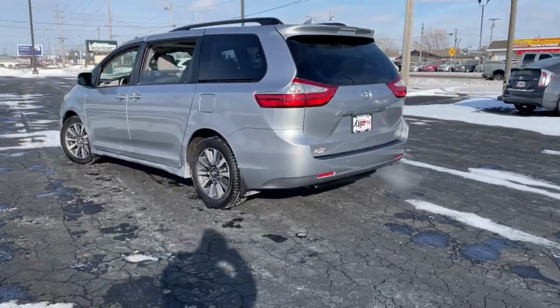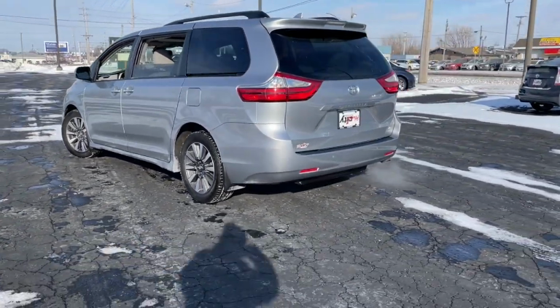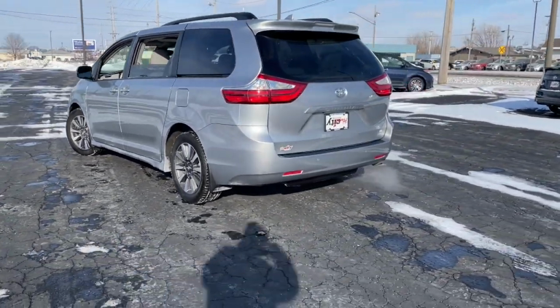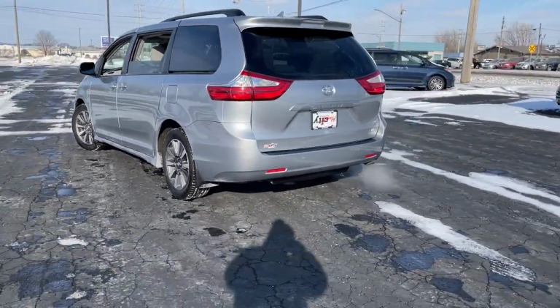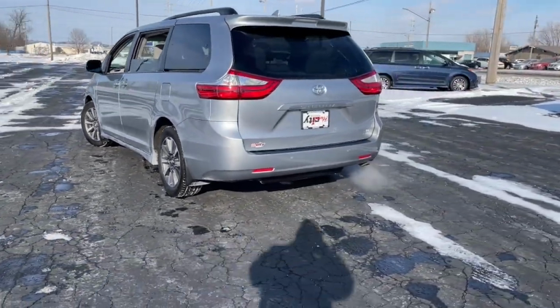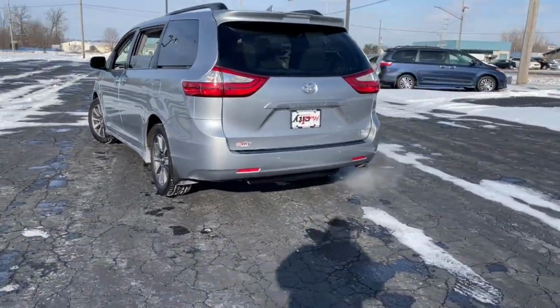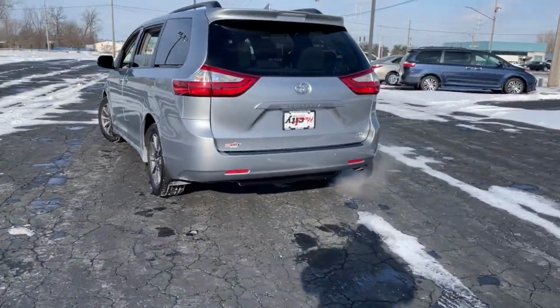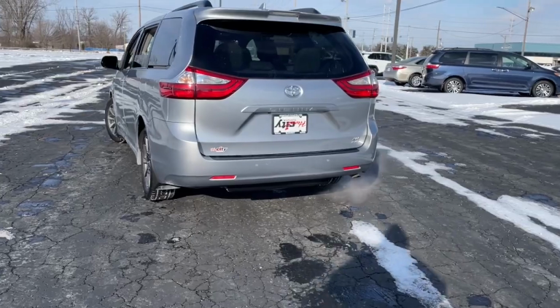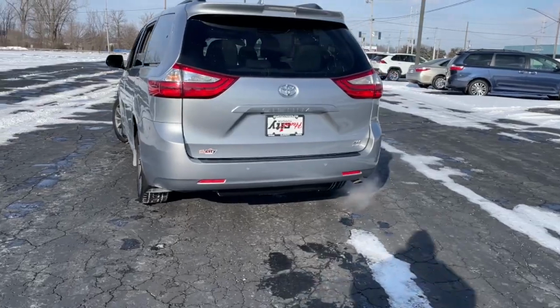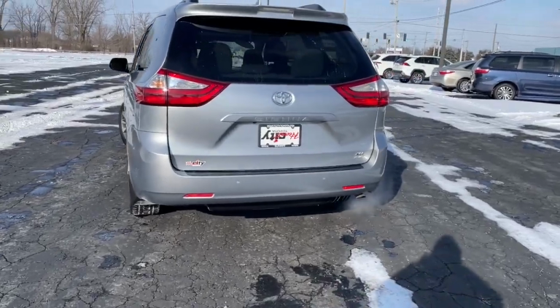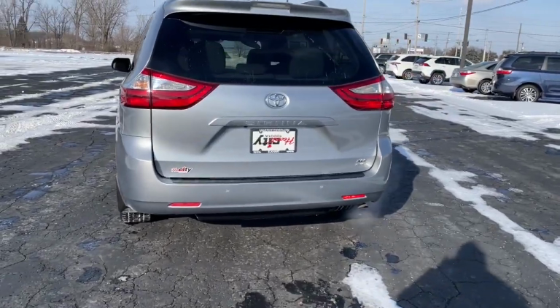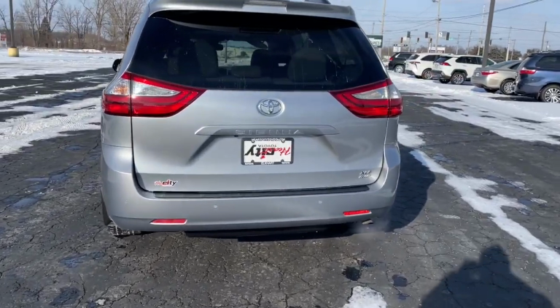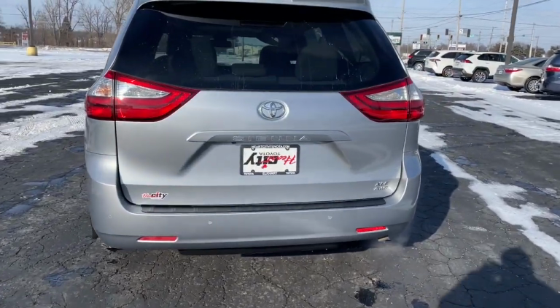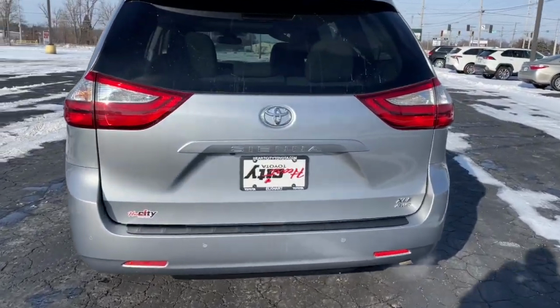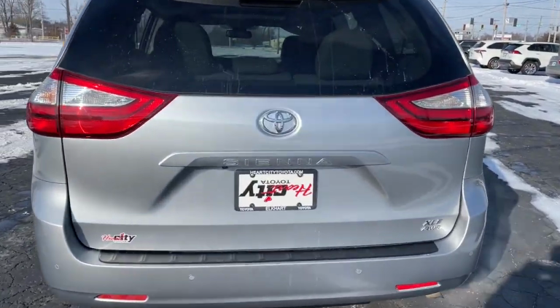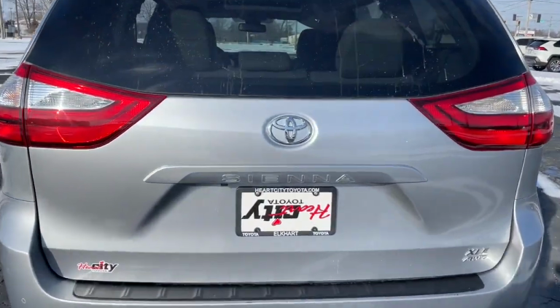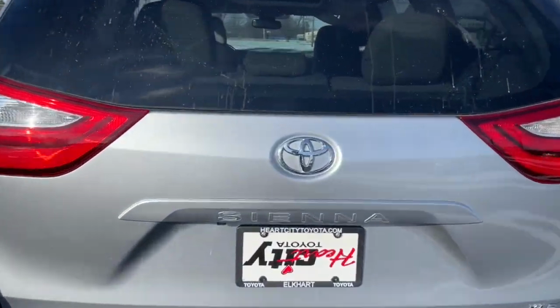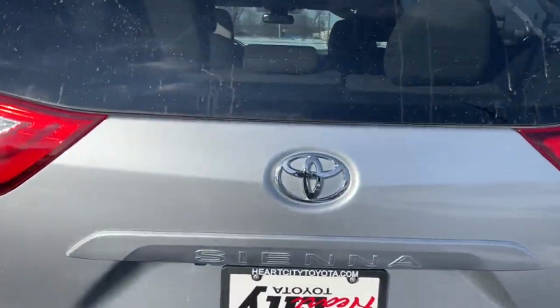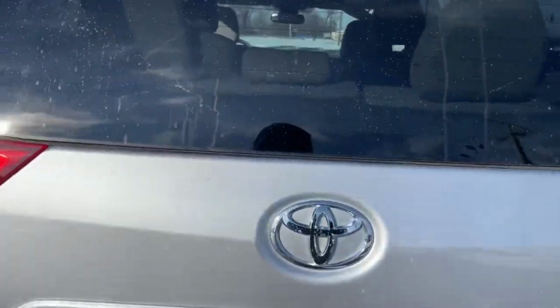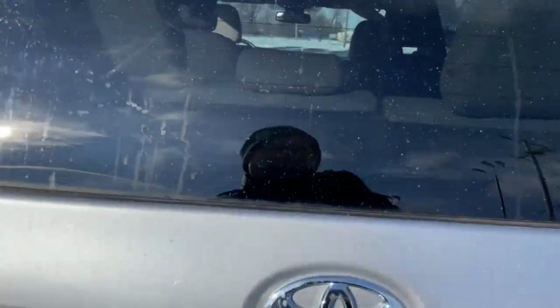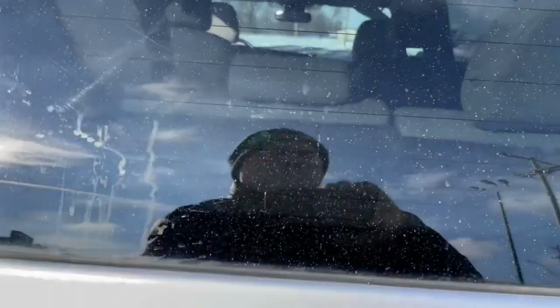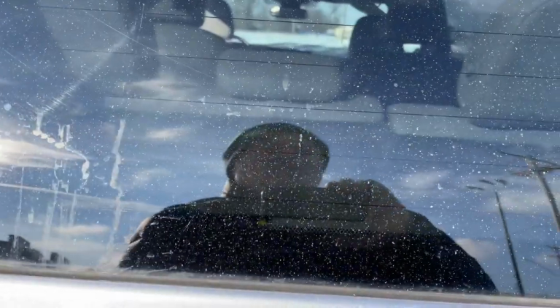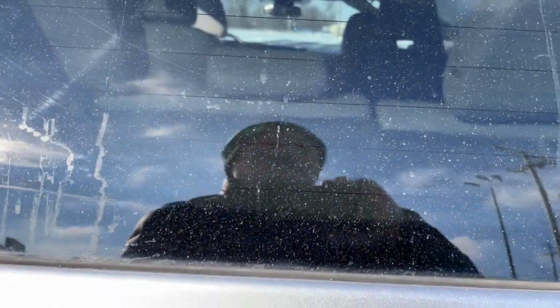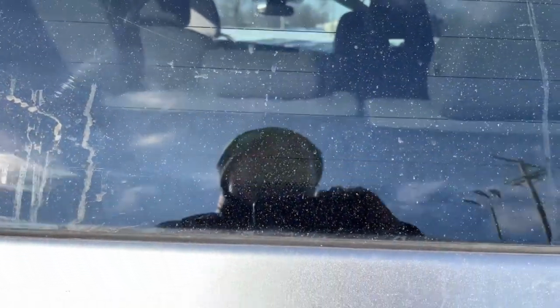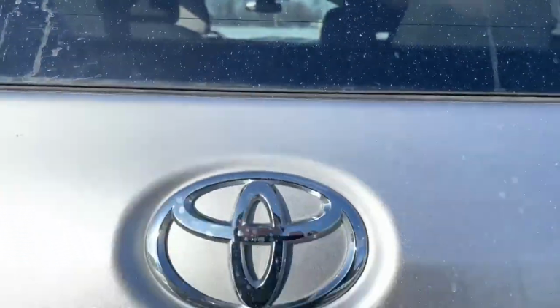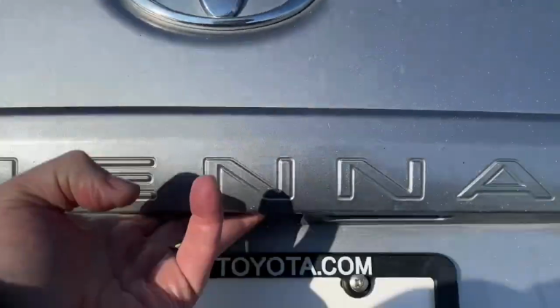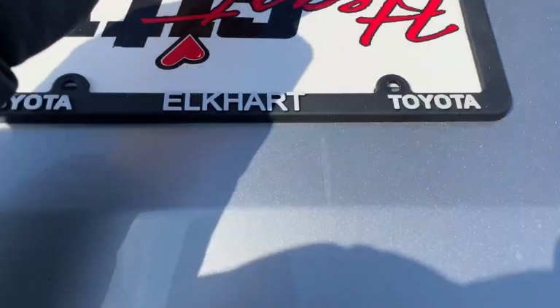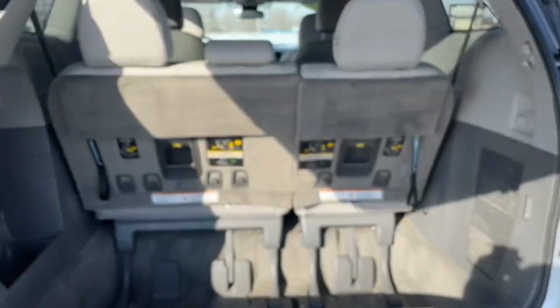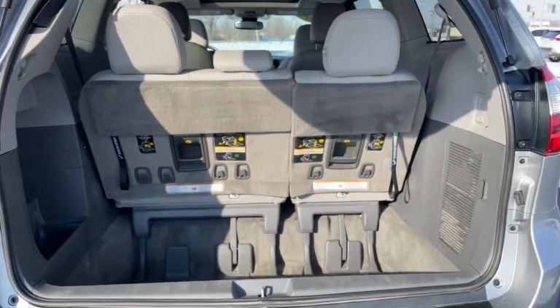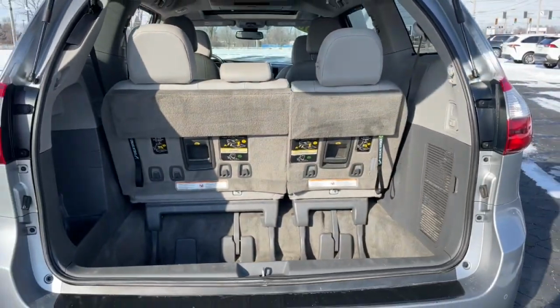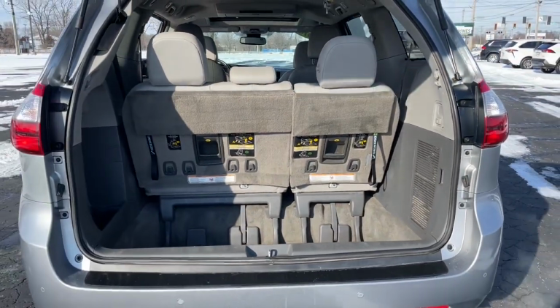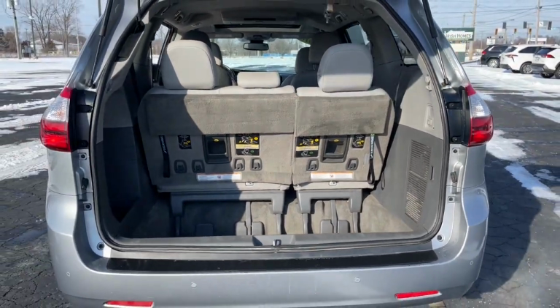You don't have to sacrifice driving pleasure to get the versatility your family needs. Come in and drive this refined and powerful Sienna. We'll make it the best part of your day.